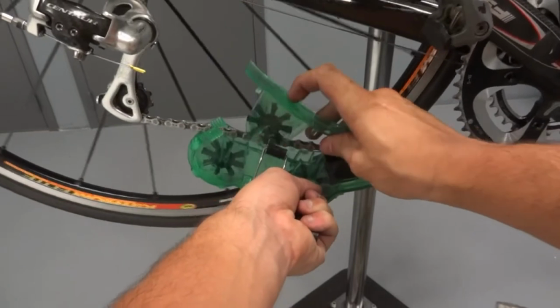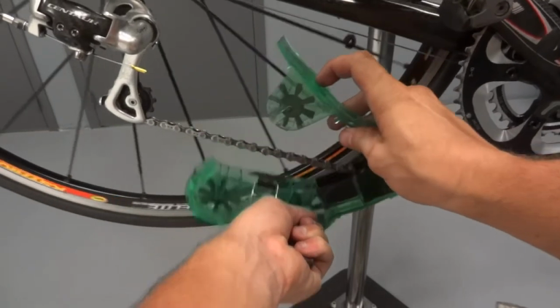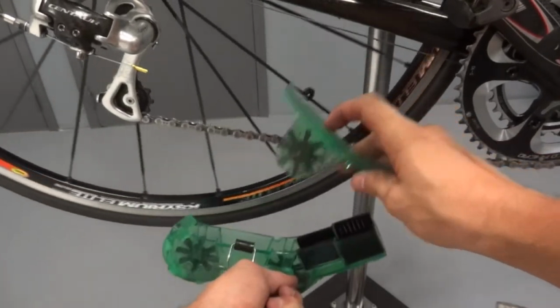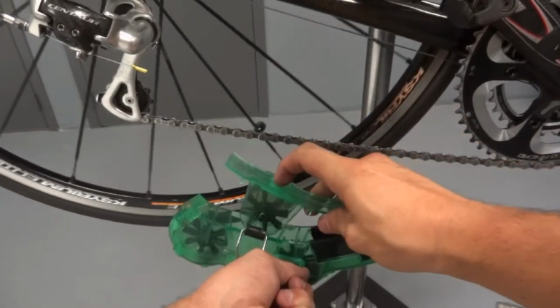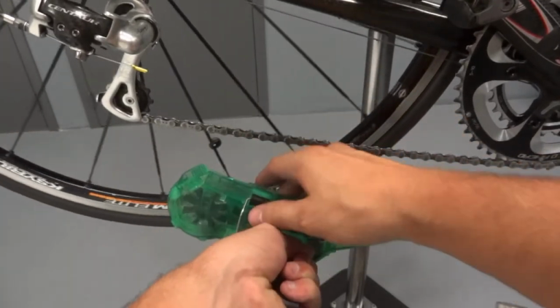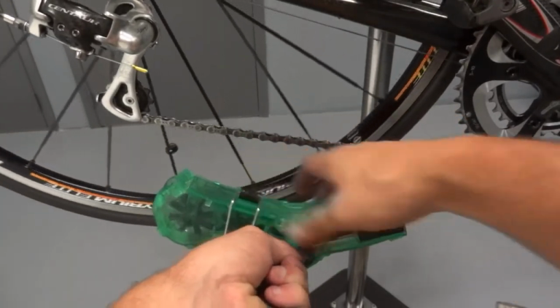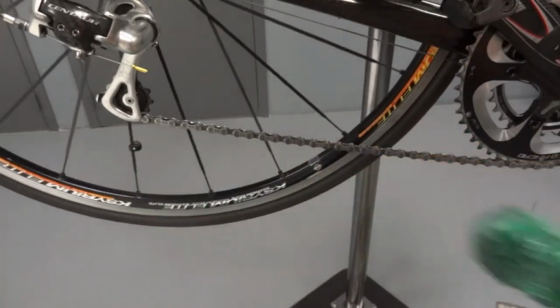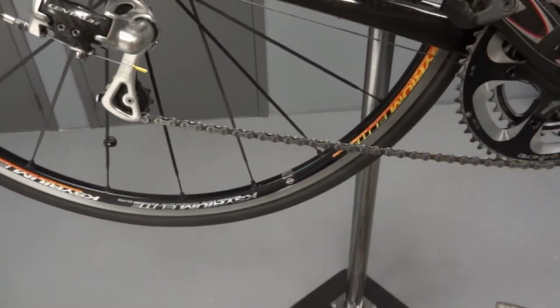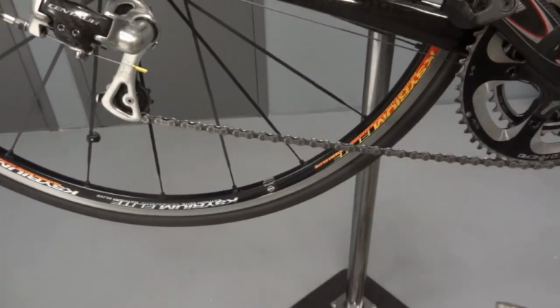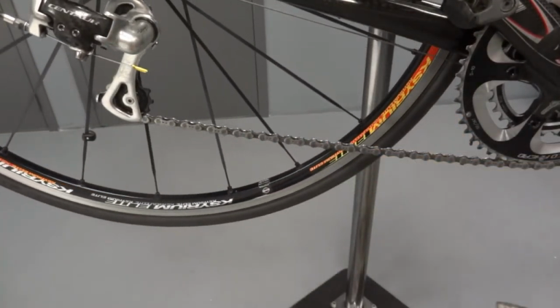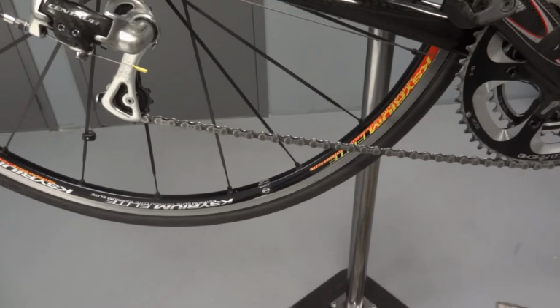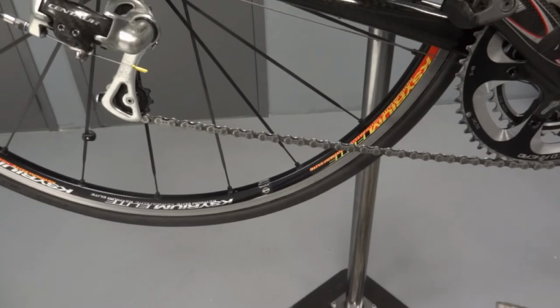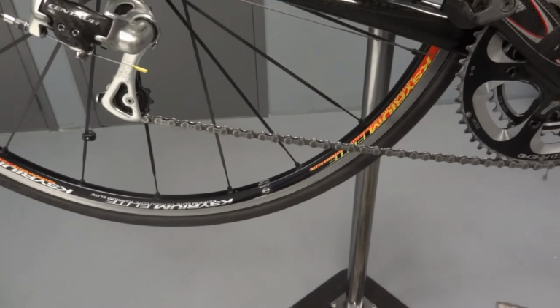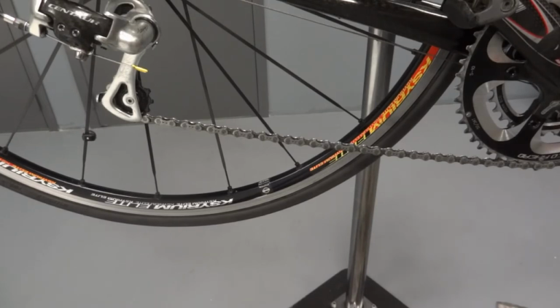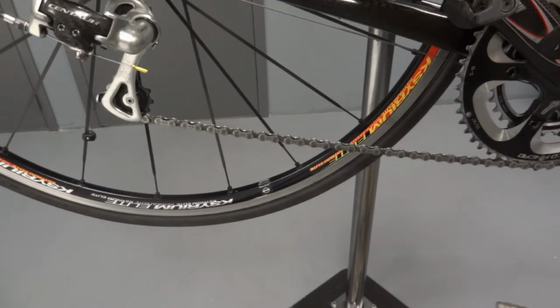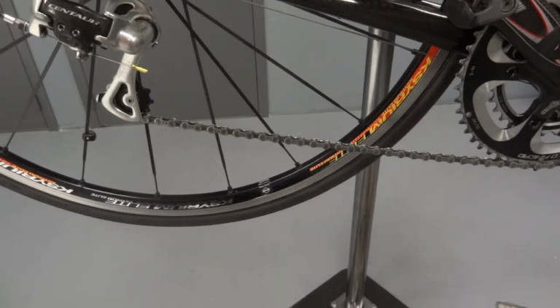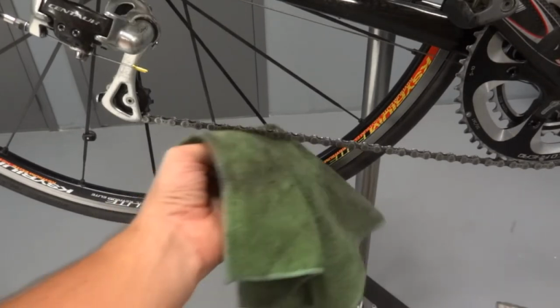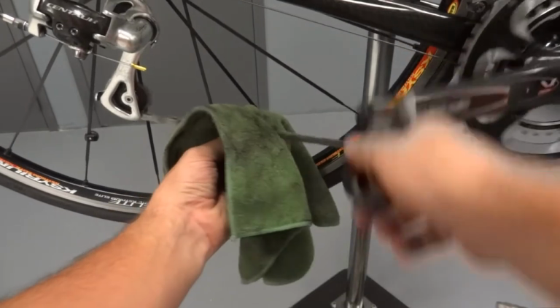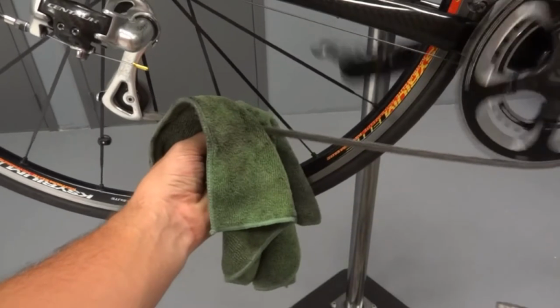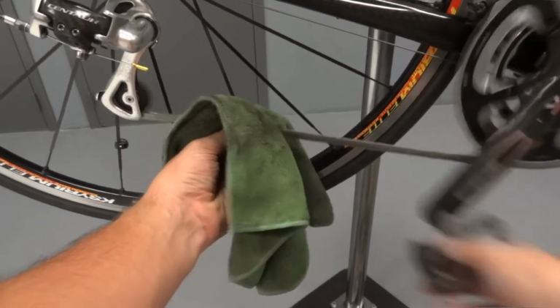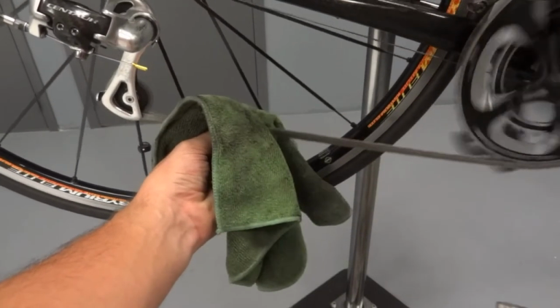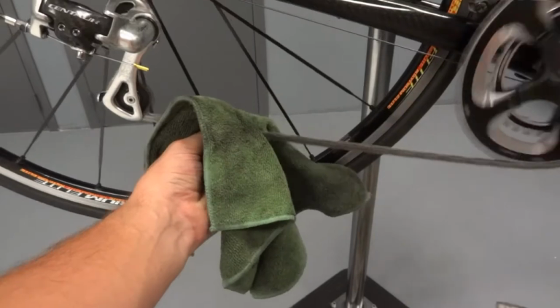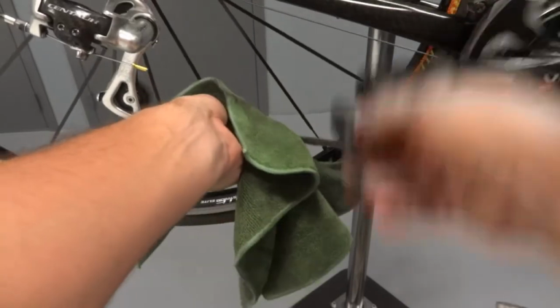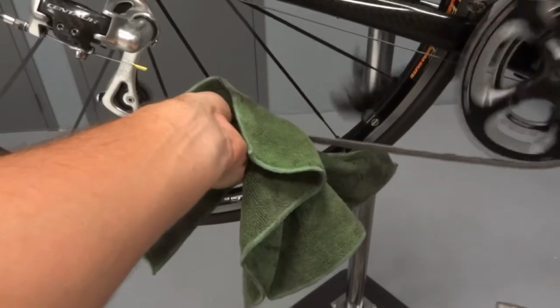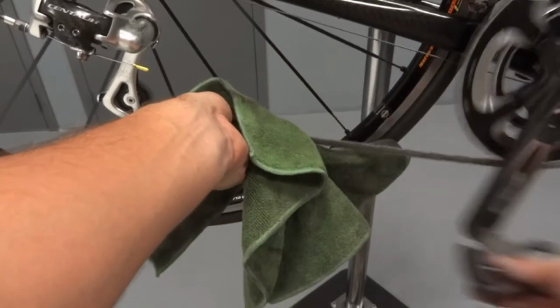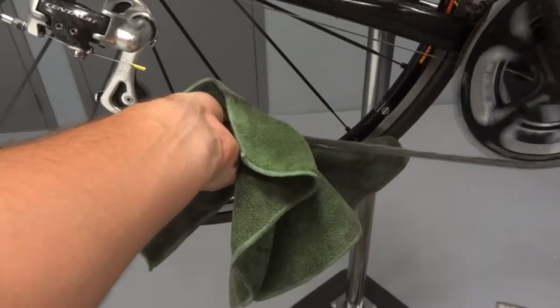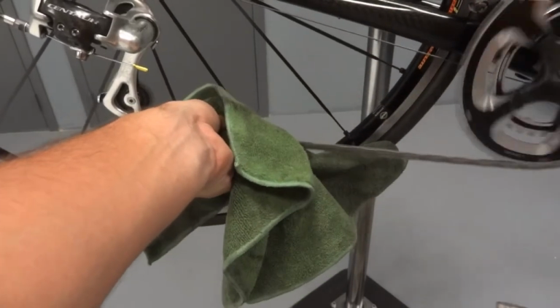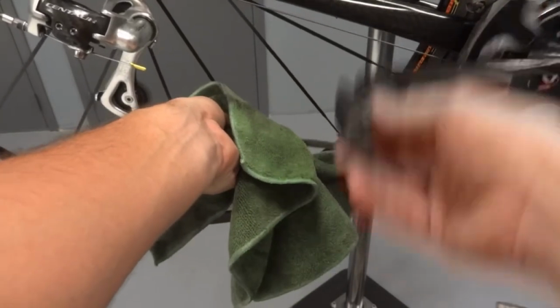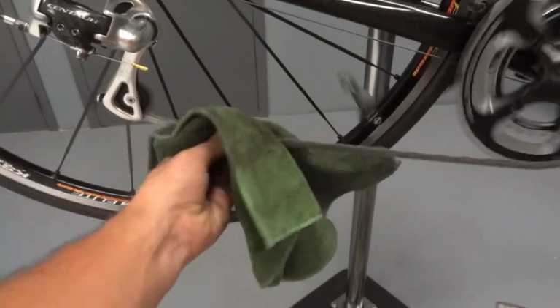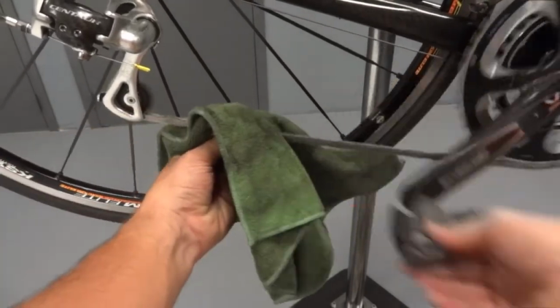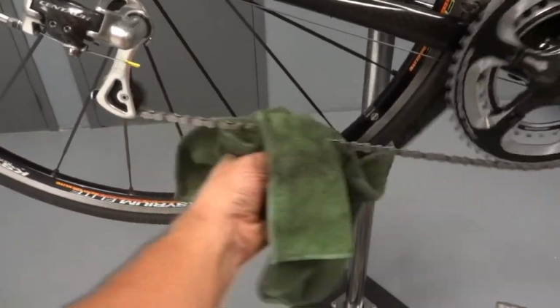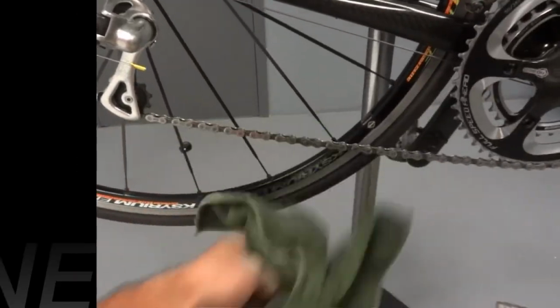When clean, undo the wire strap closure to remove the unit. Use a moist rag to remove any residue left by the degreaser. Then you can re-lube your chain and go for a ride.